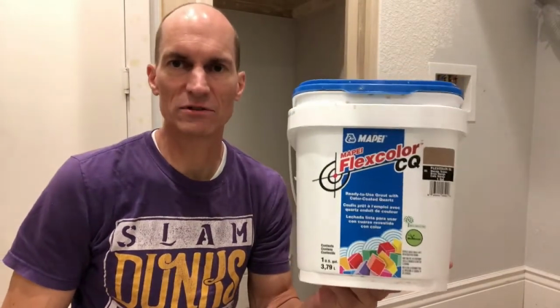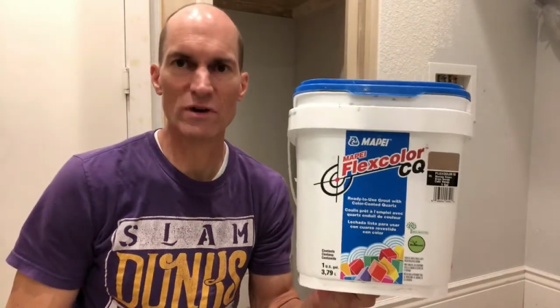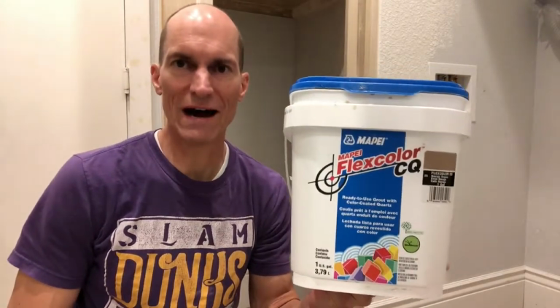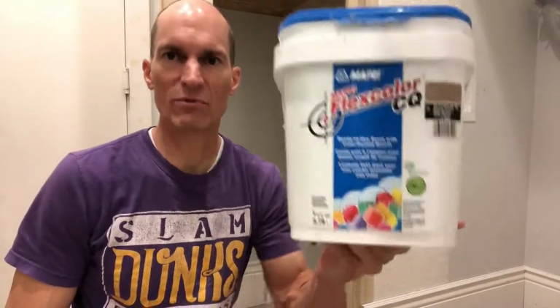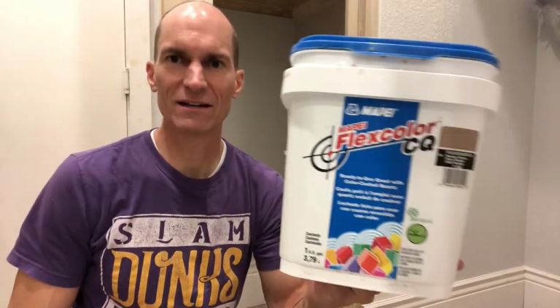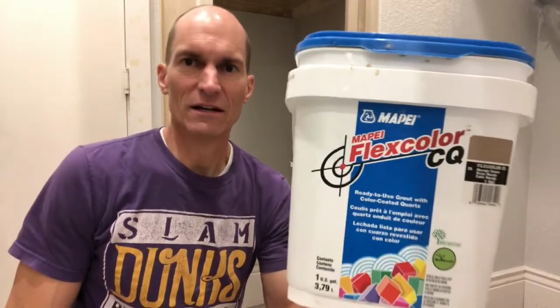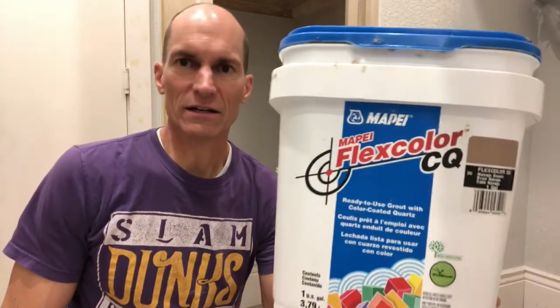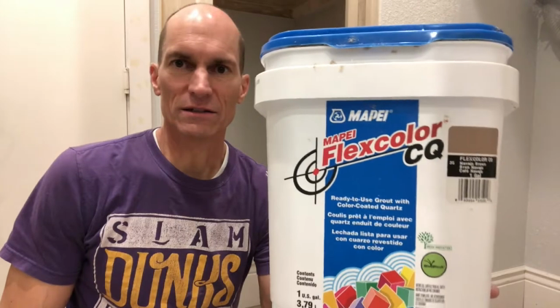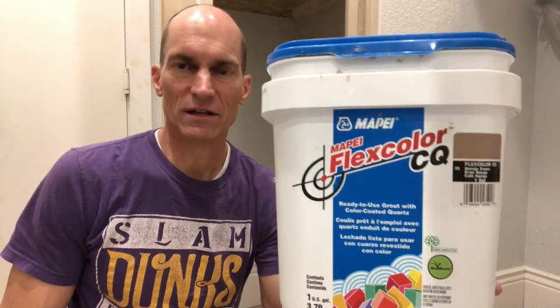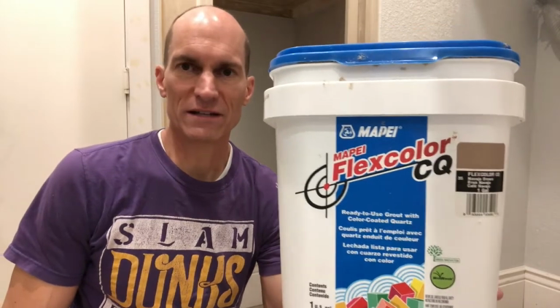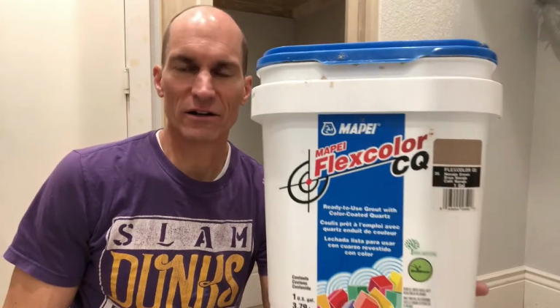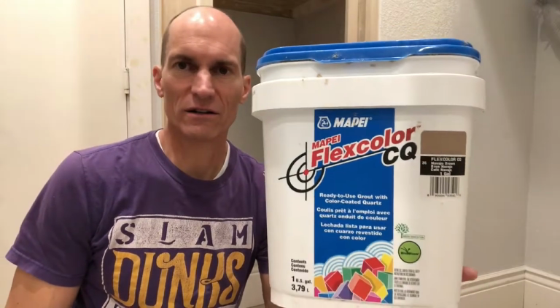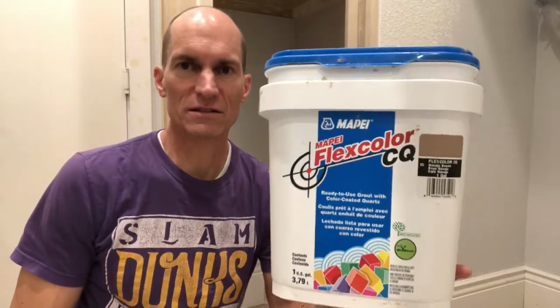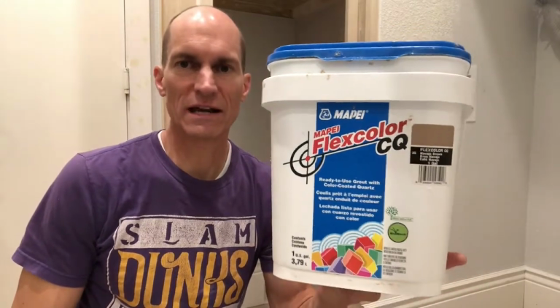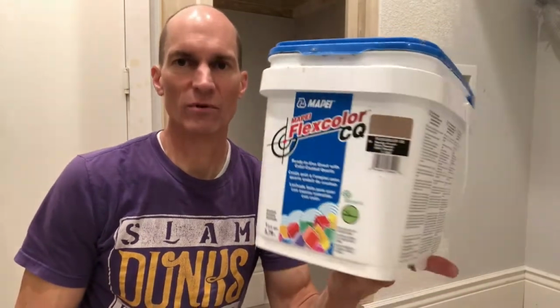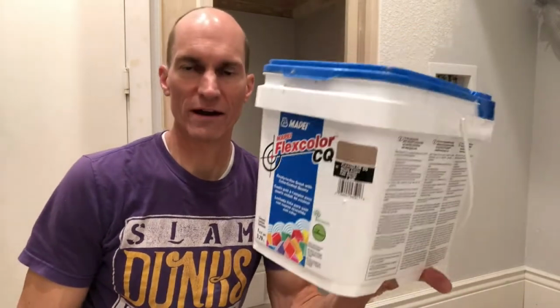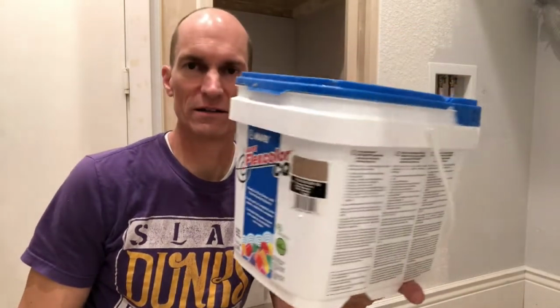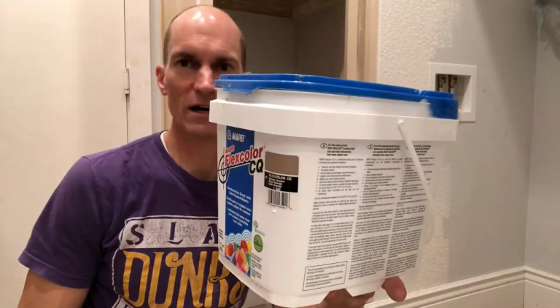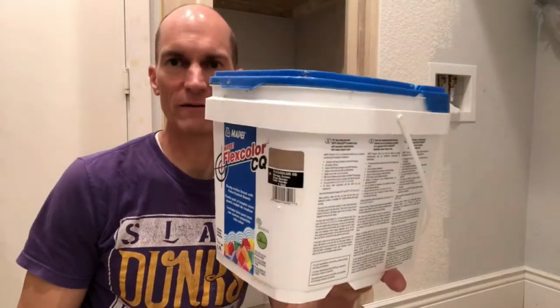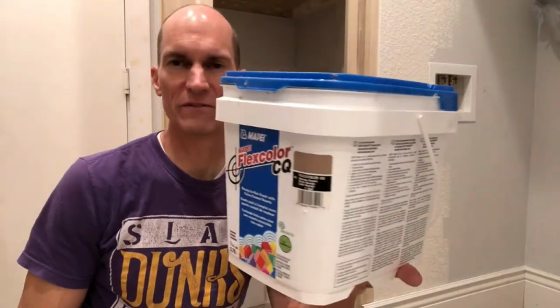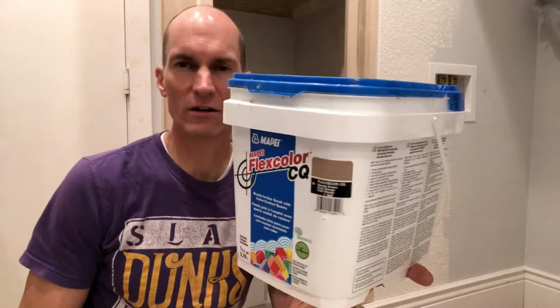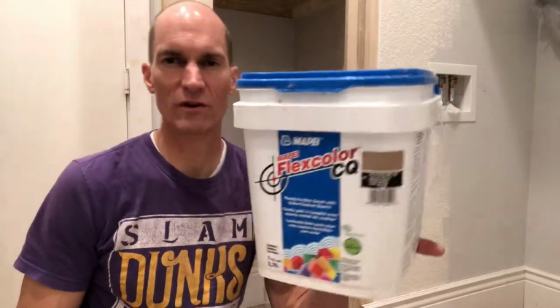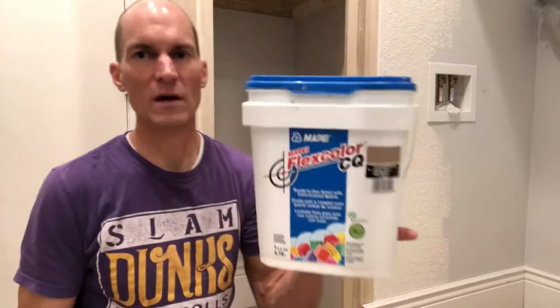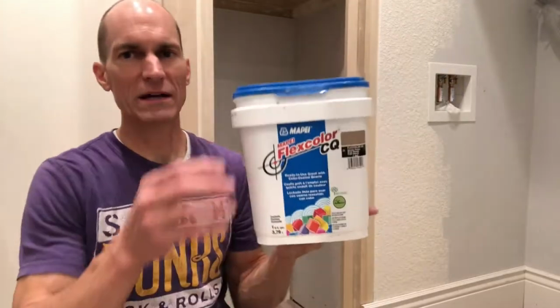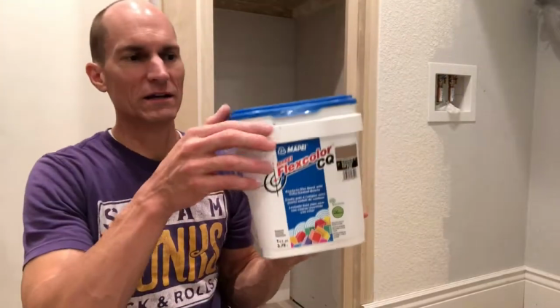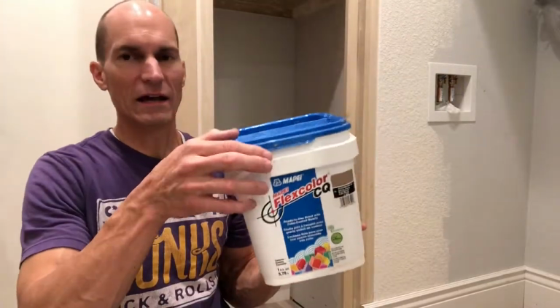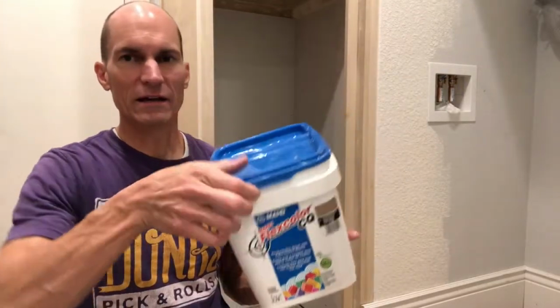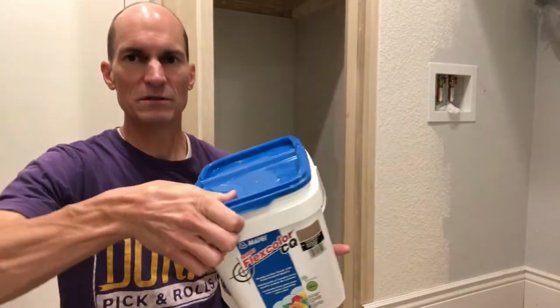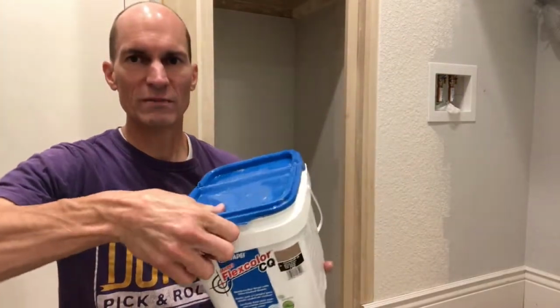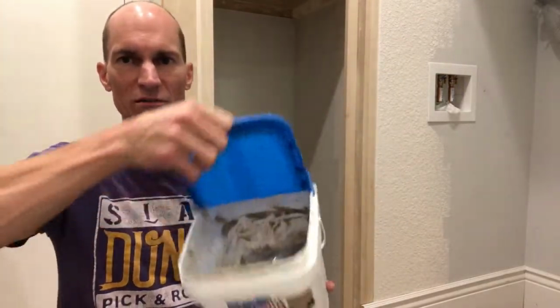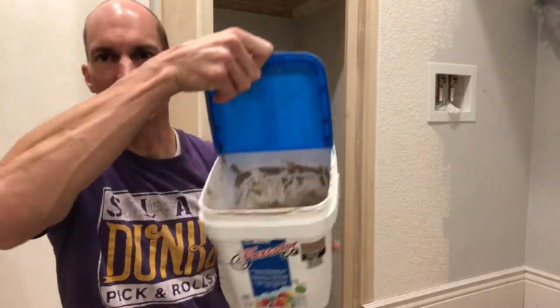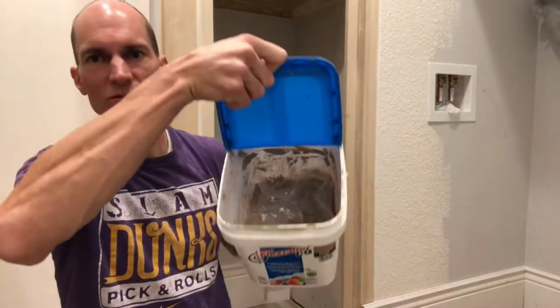Absolutely do not buy this brand. It is Flex Color. This is a terrible product. It's about $50 for a bucket and it comes pre-mixed, ready to use.